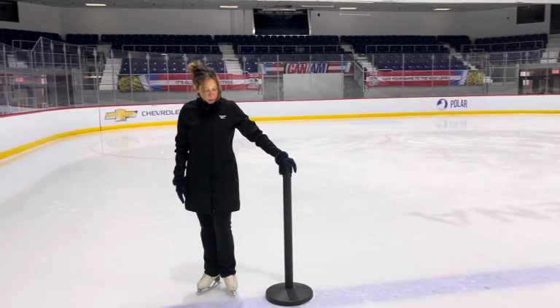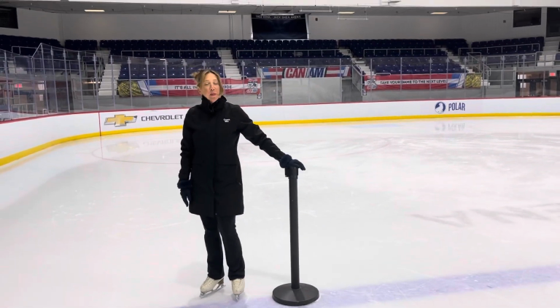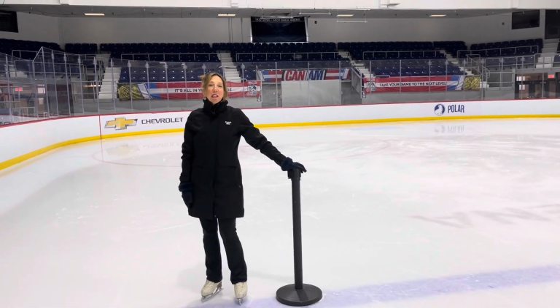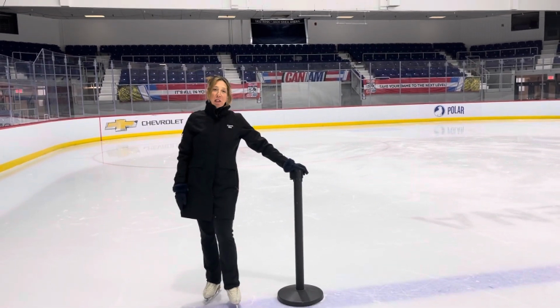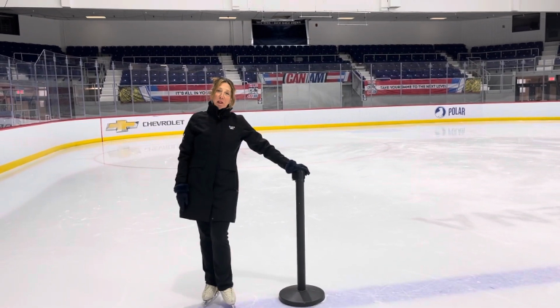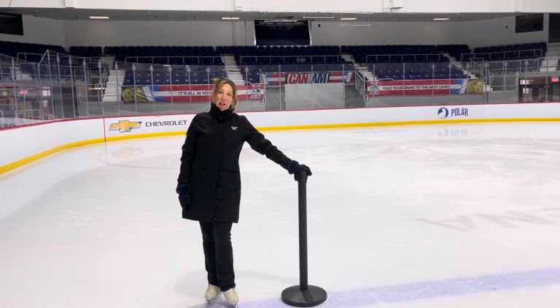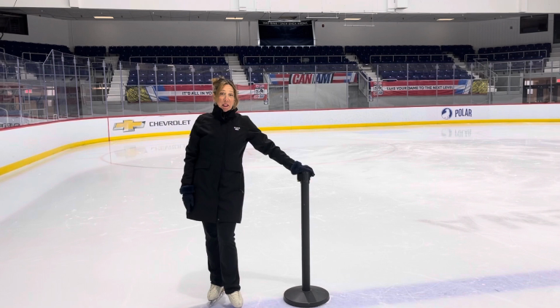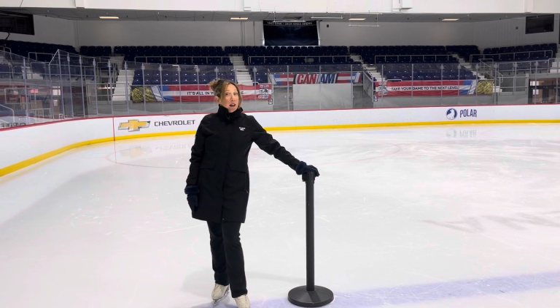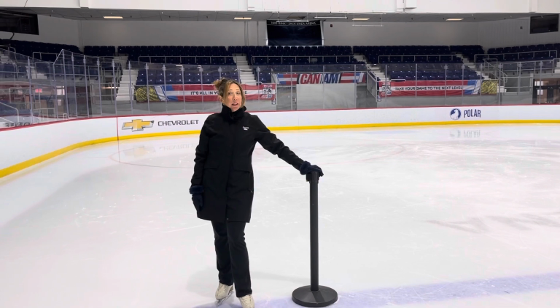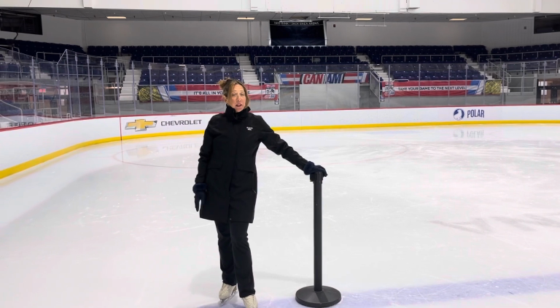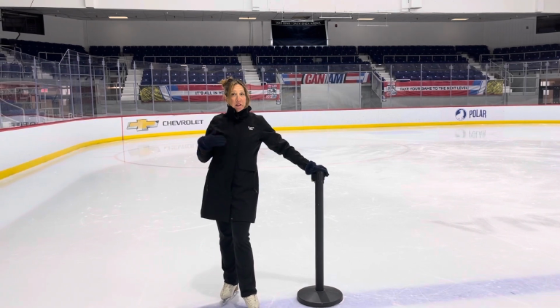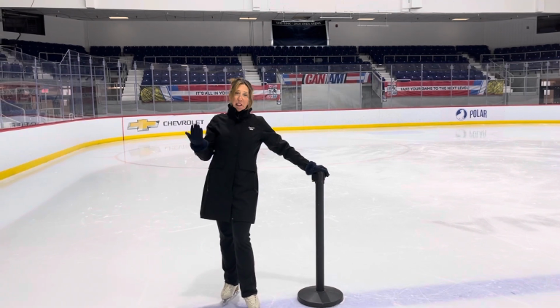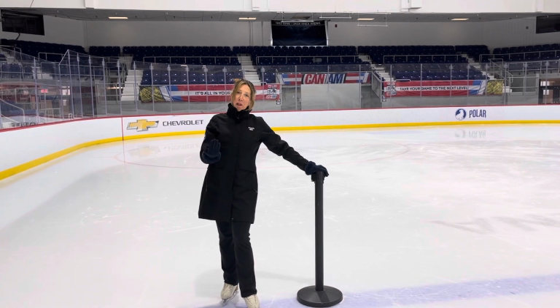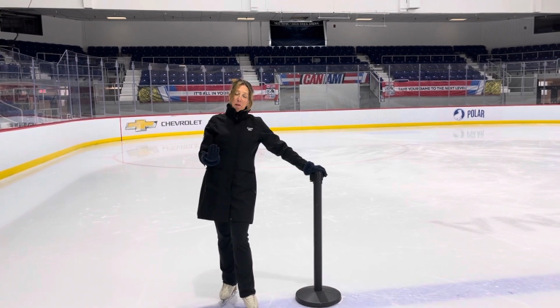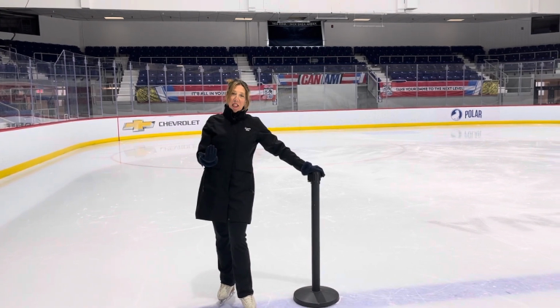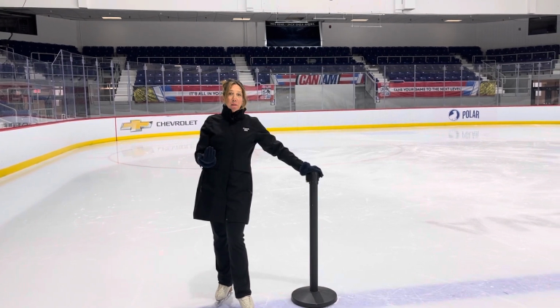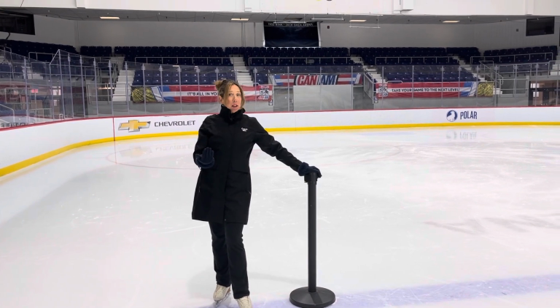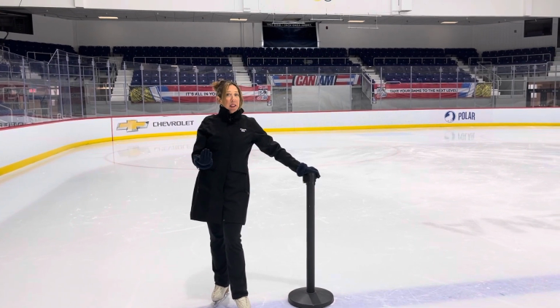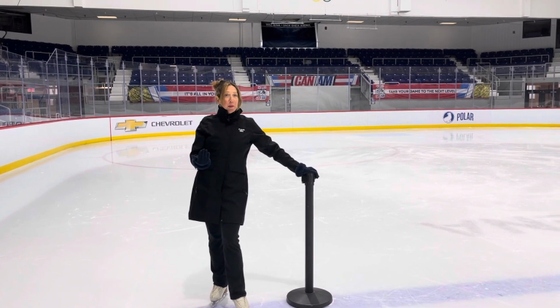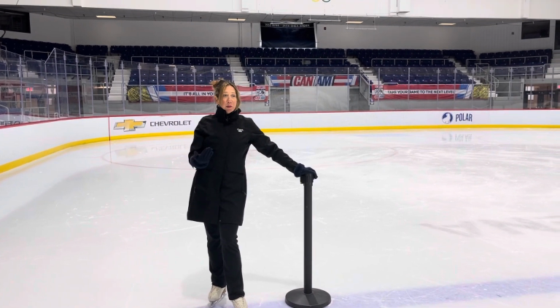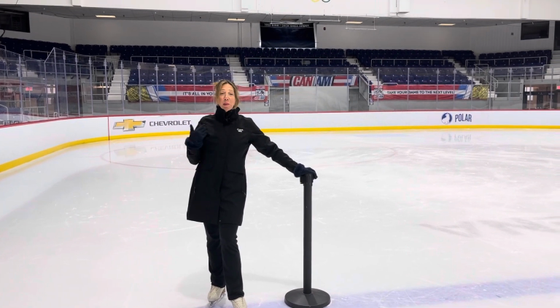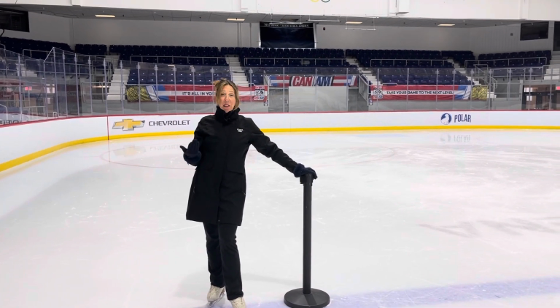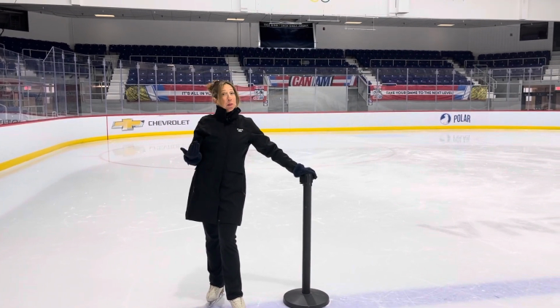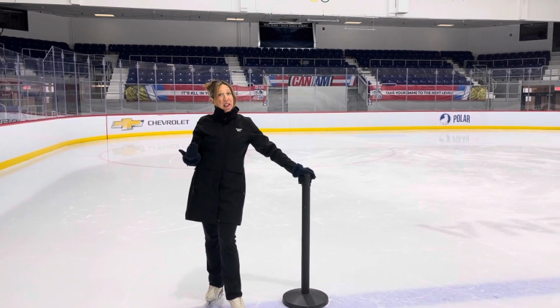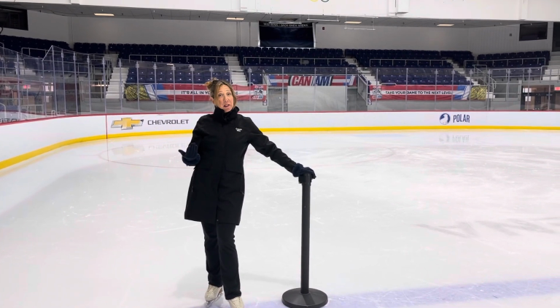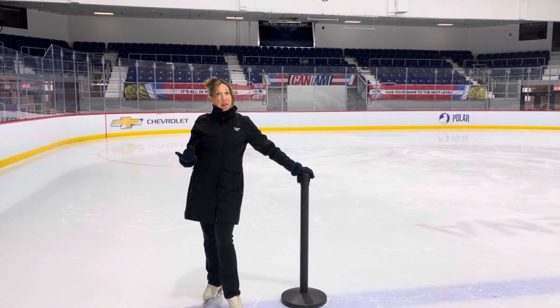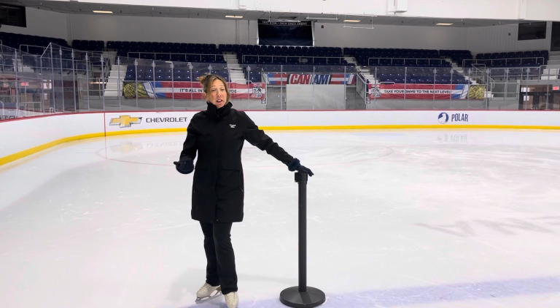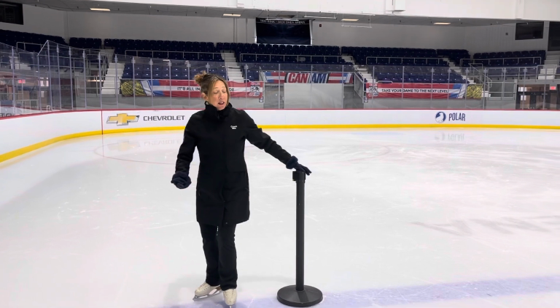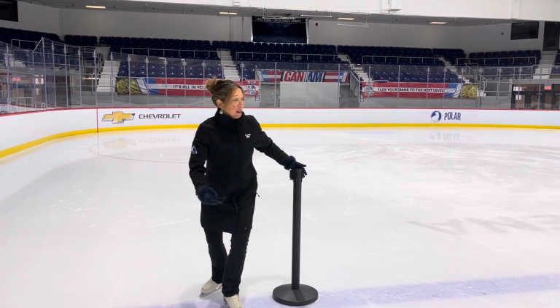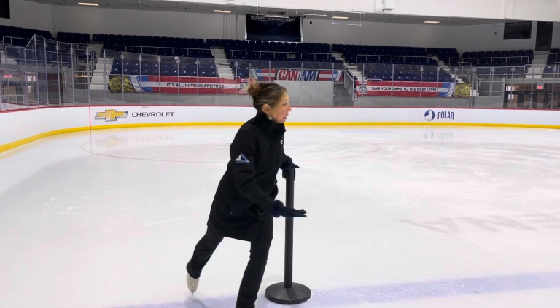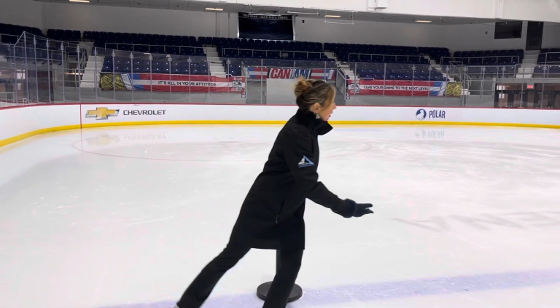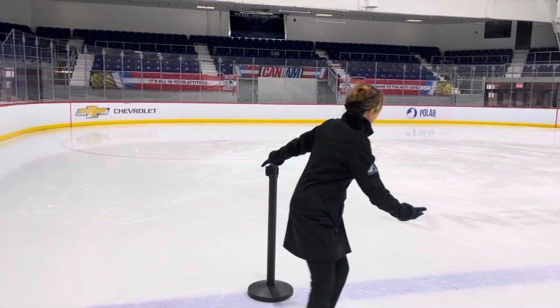The biggest issue that many of us have on the crossovers is as we begin to build speed and momentum, we begin to be pulled out of the circle and we end up standing like this.